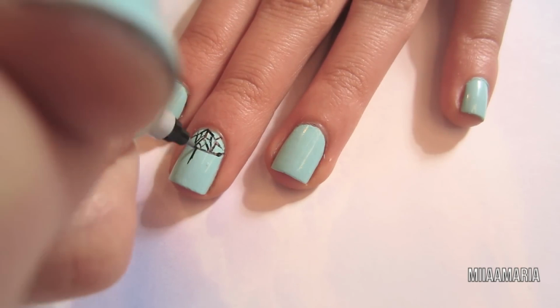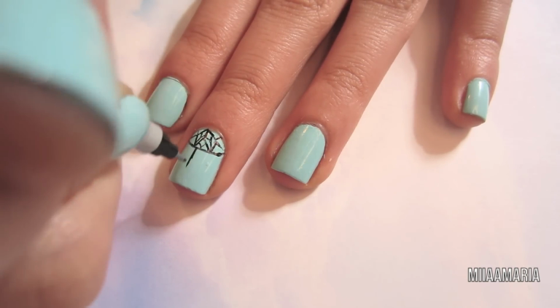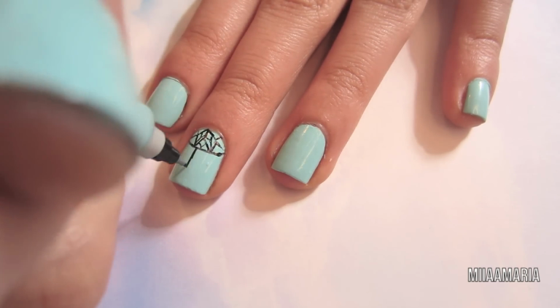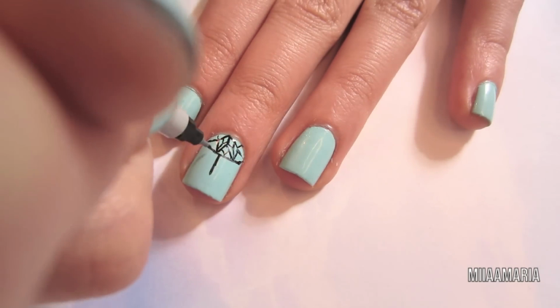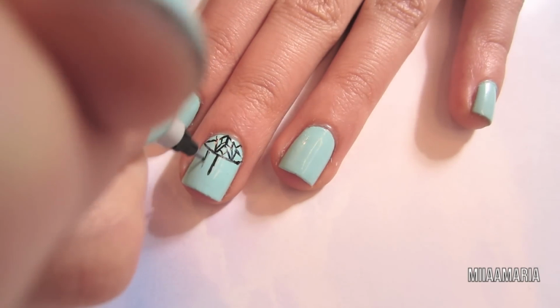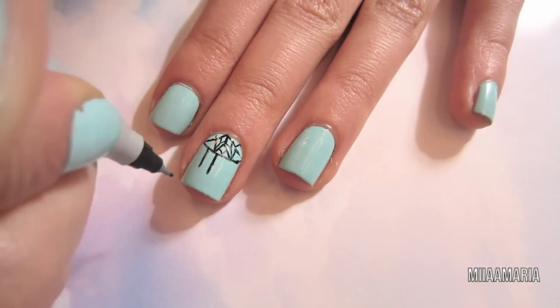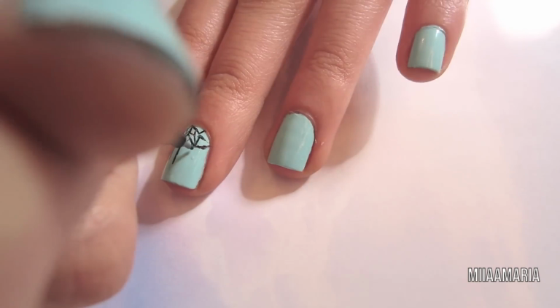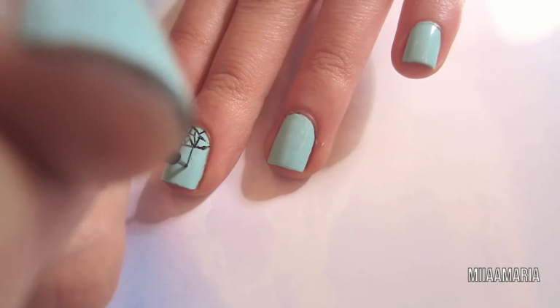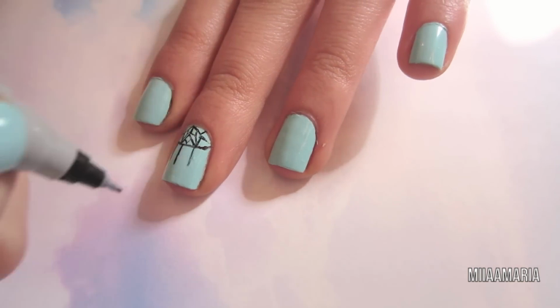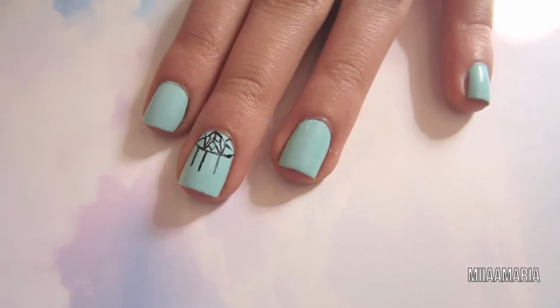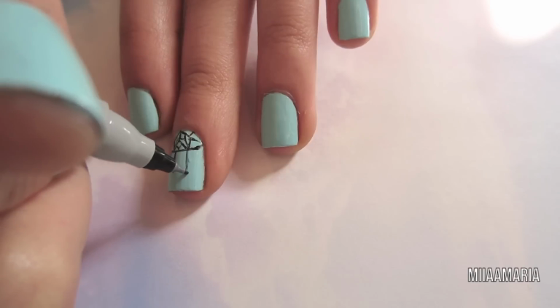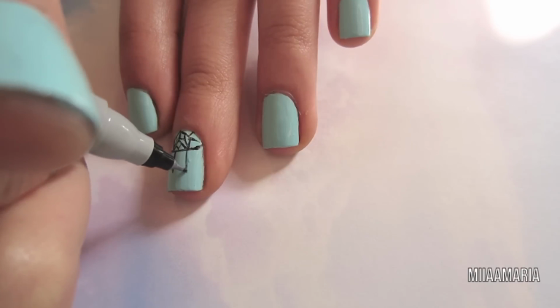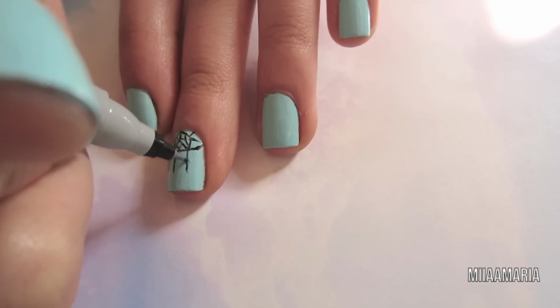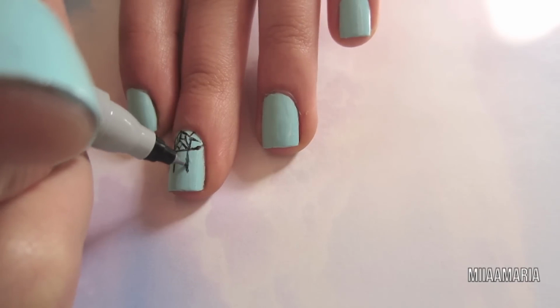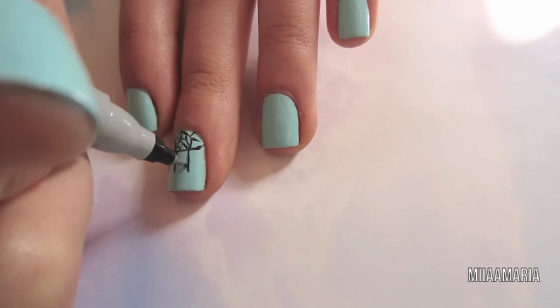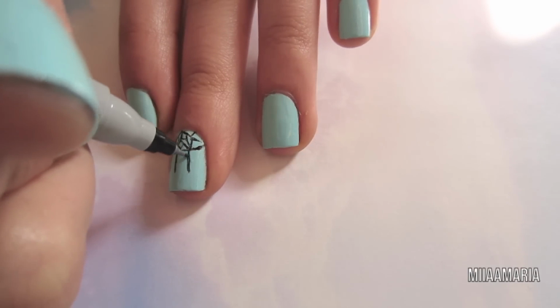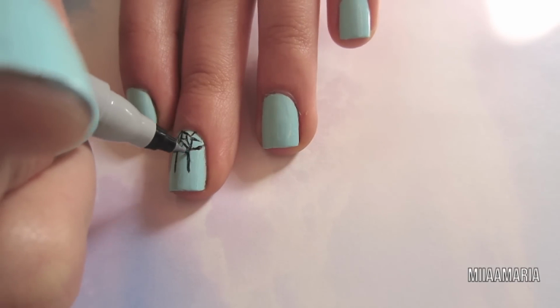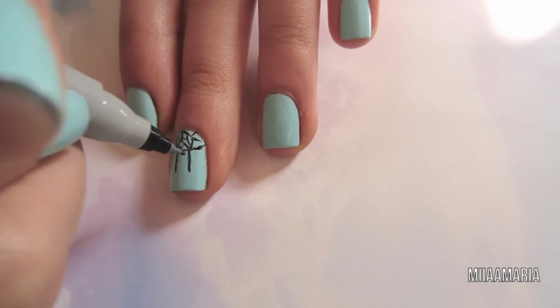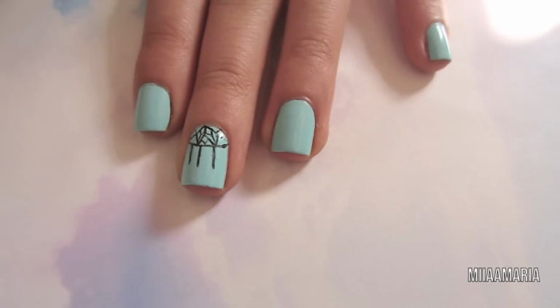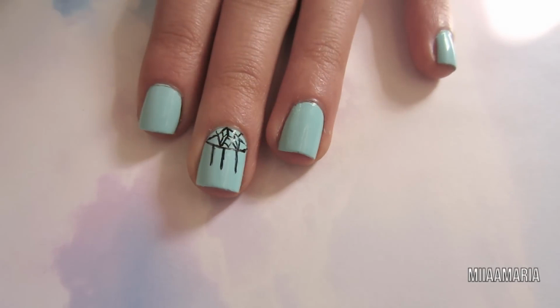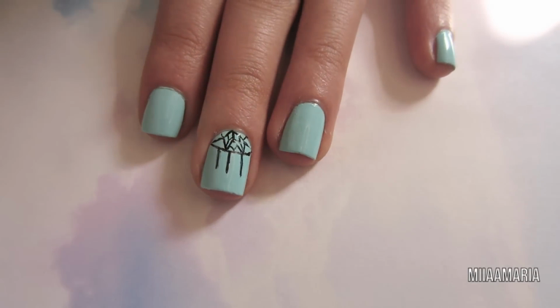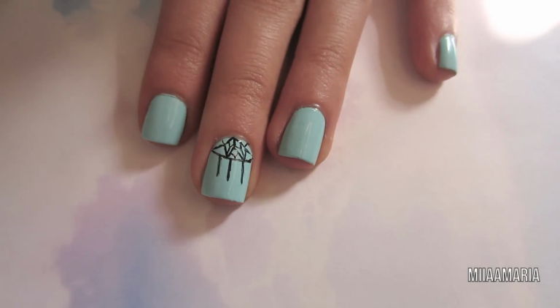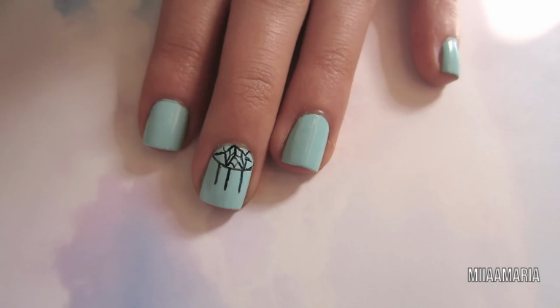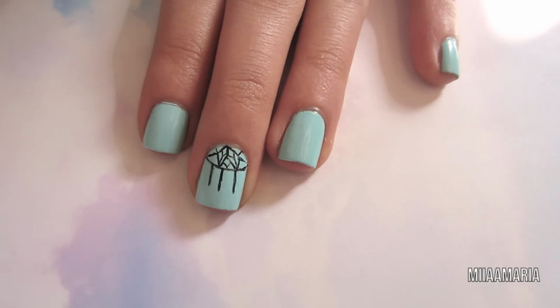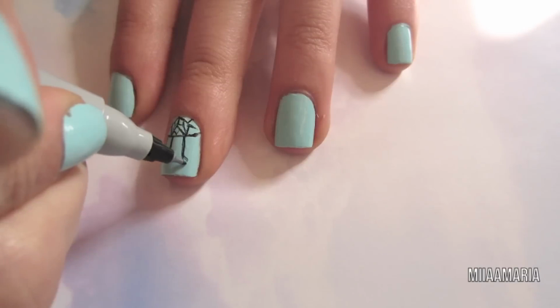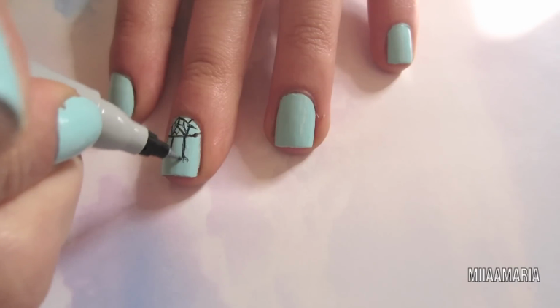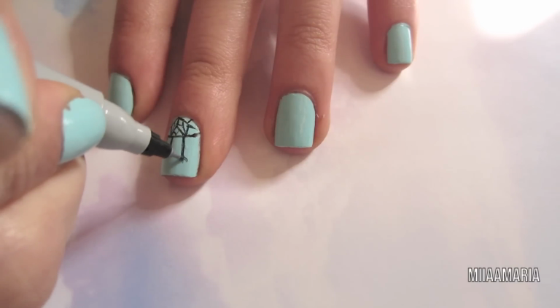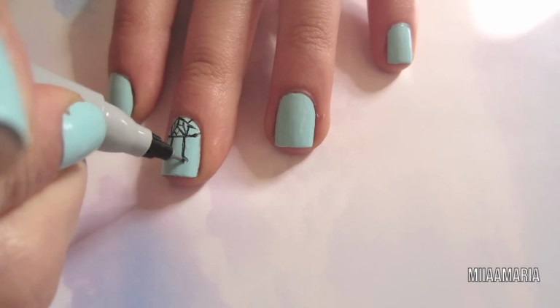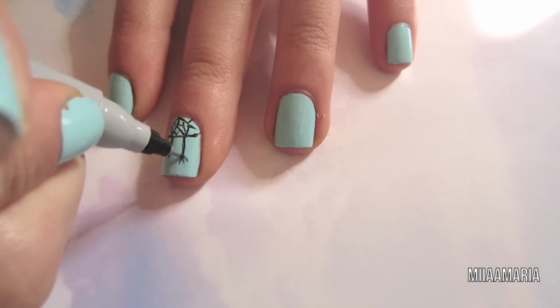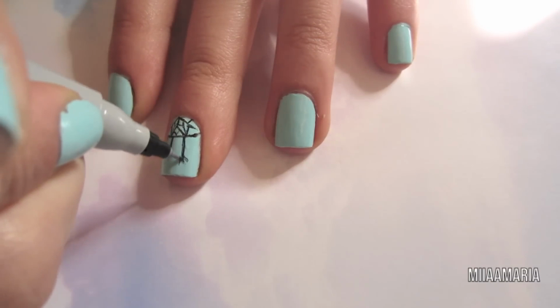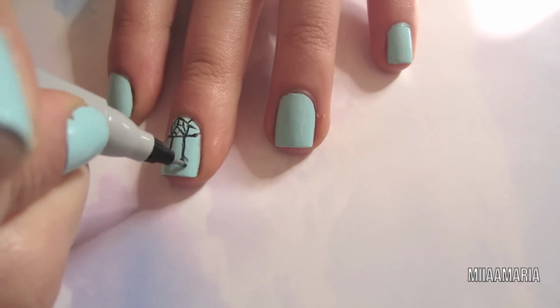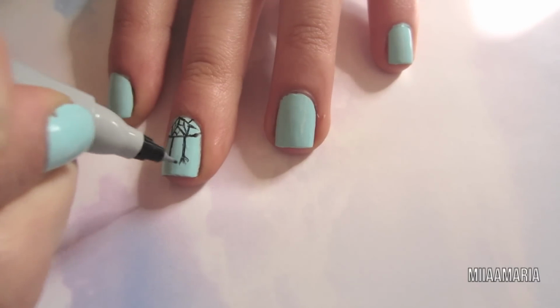Next I'm drawing three lines coming down from the circle. These don't all have to be the same length. On the outer two lines I'm just drawing some feather shapes.